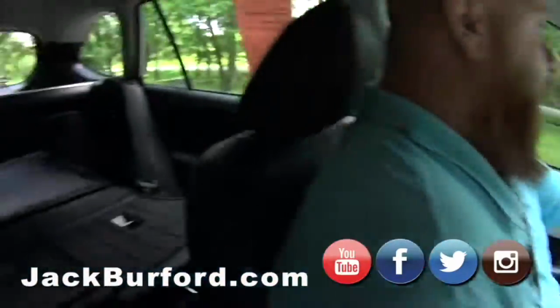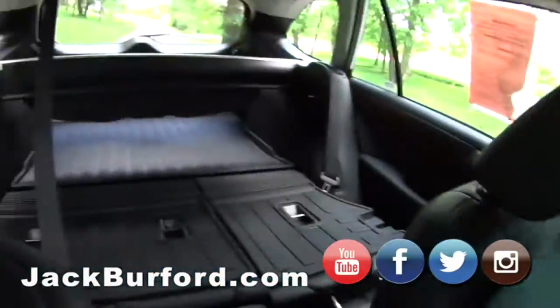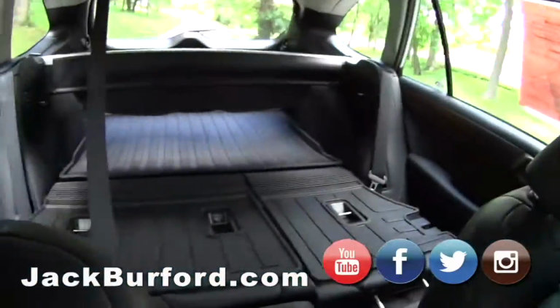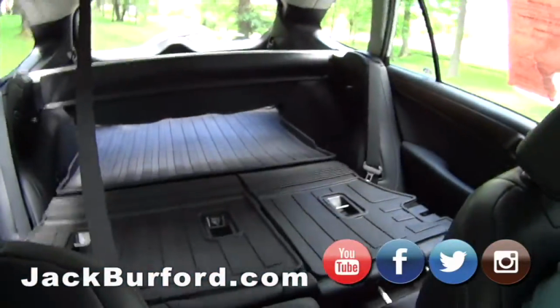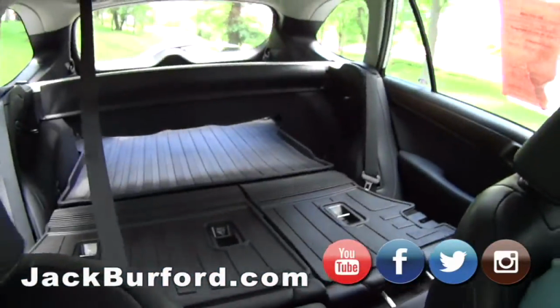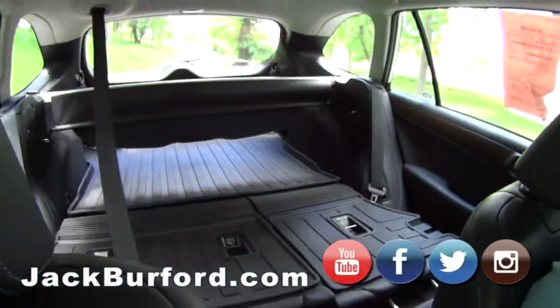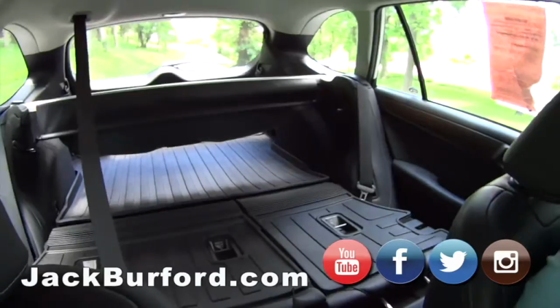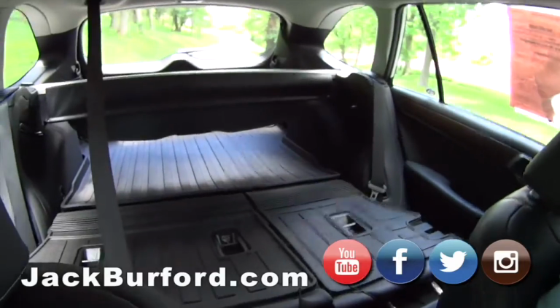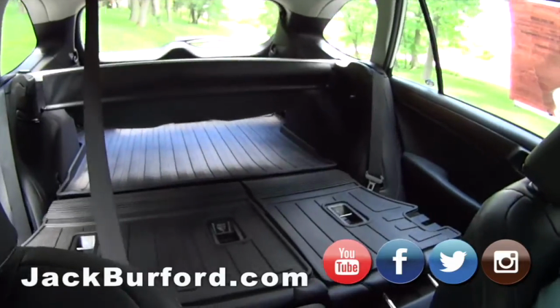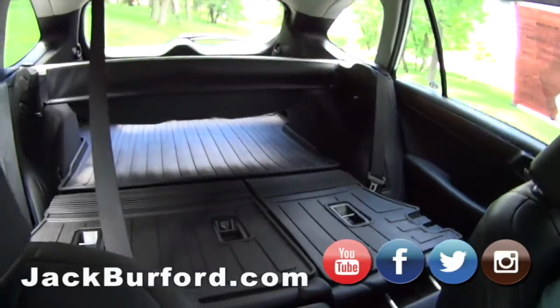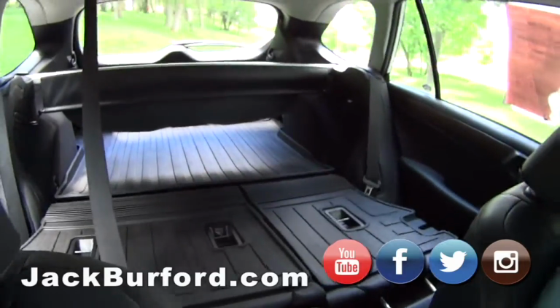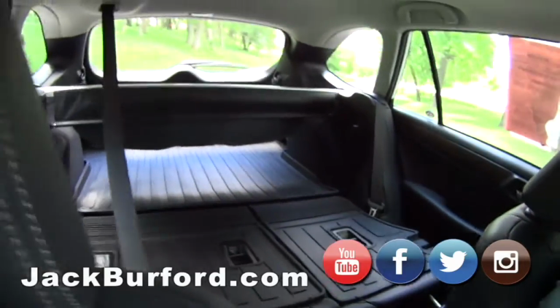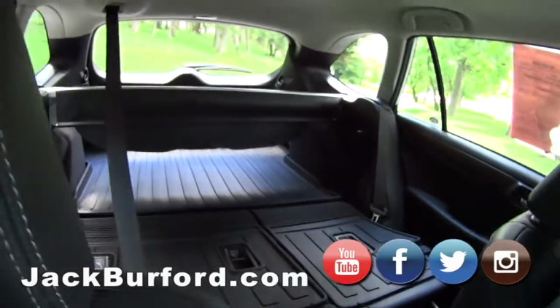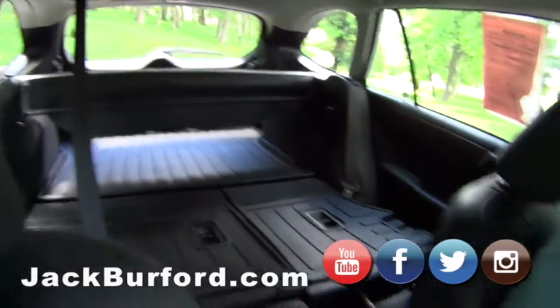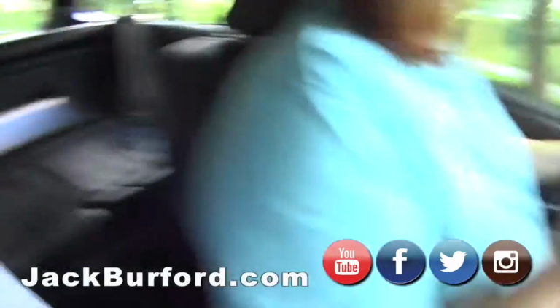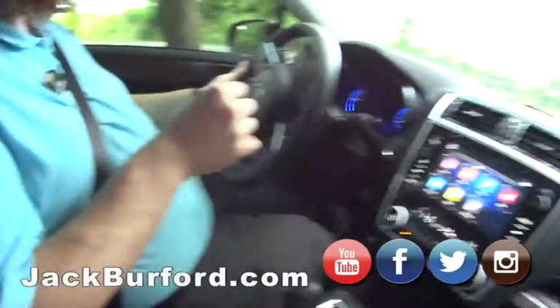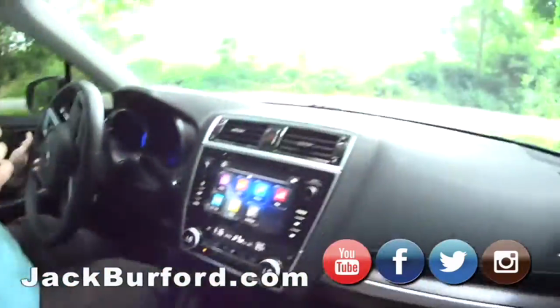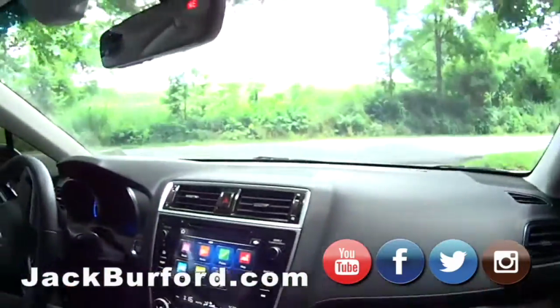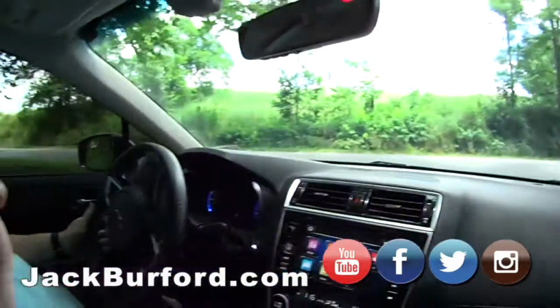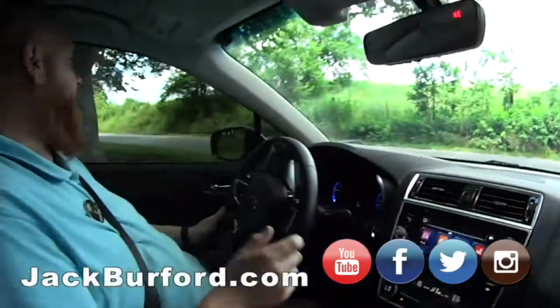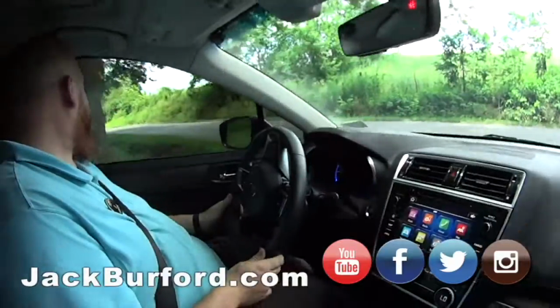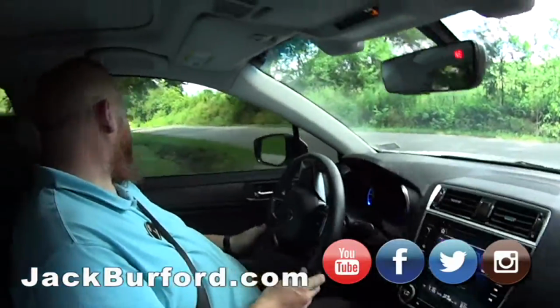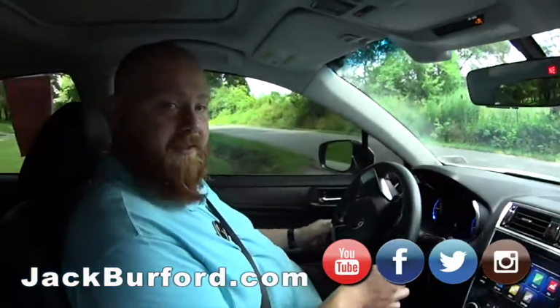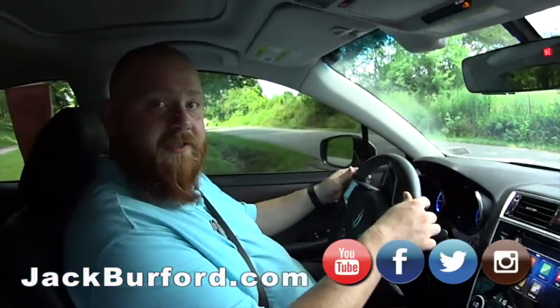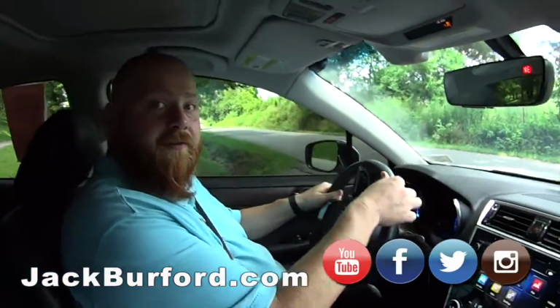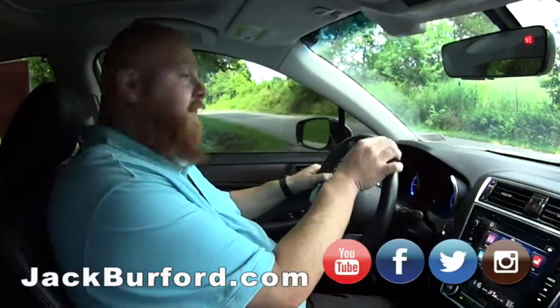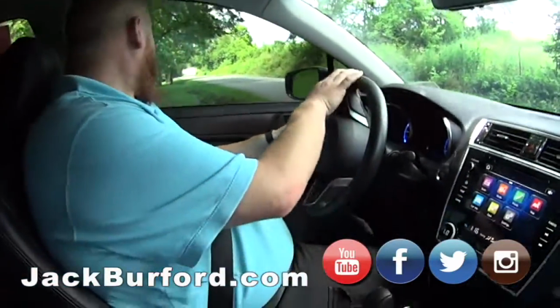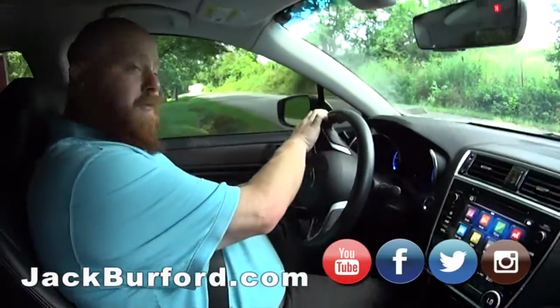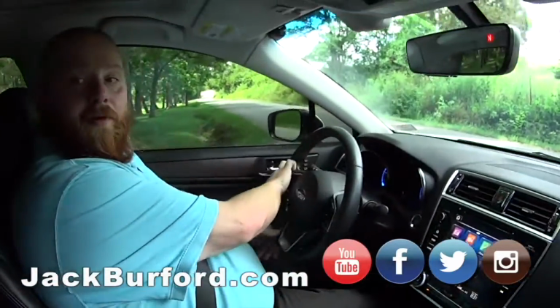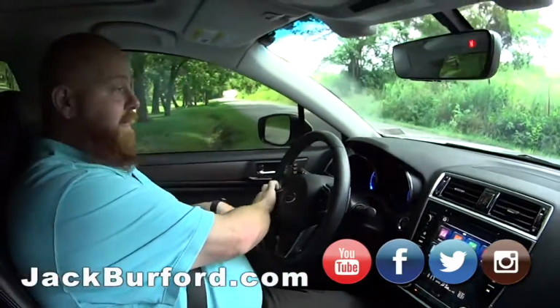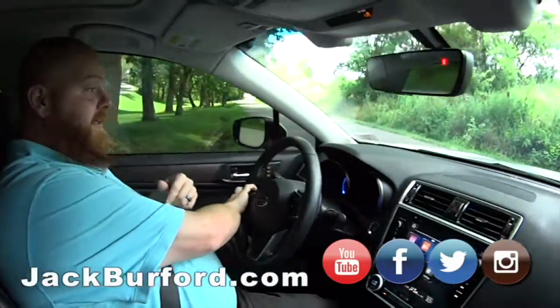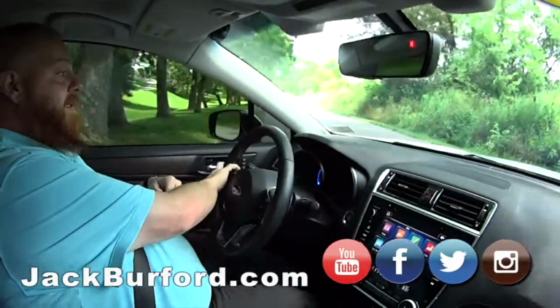Look at all the room back there too, J.J. — seats folded down. That's a lot of space. I read something one time: you can actually fit a full sheet of drywall in the back of this. So if you want to make a work vehicle out of it, it can do that too.